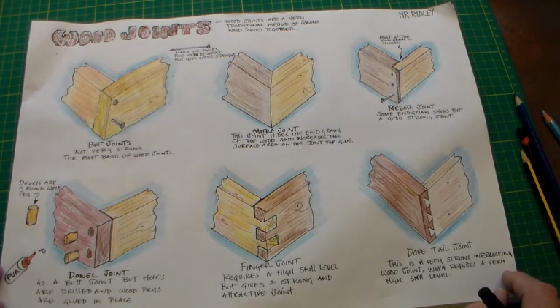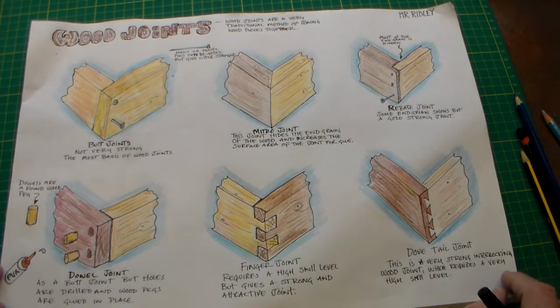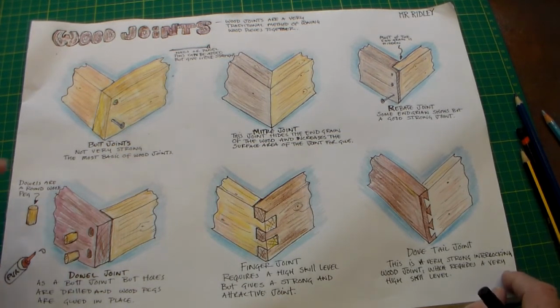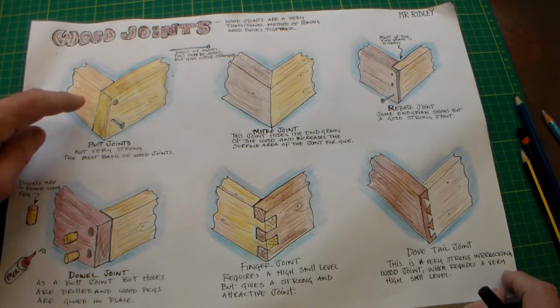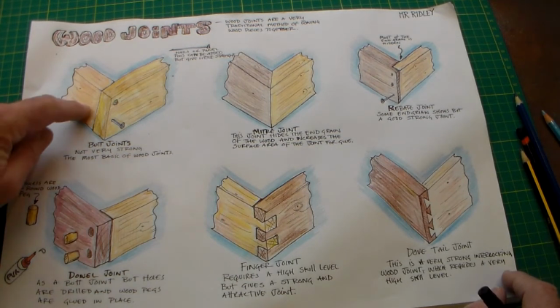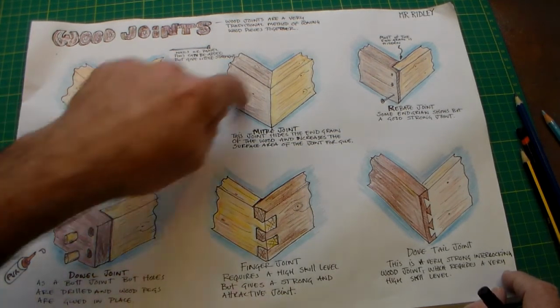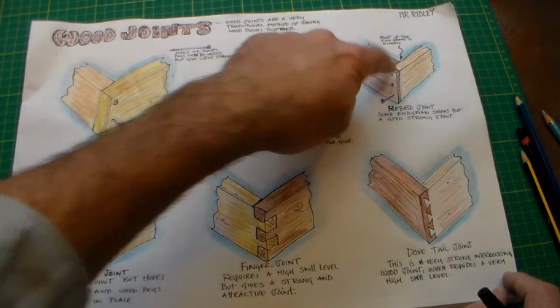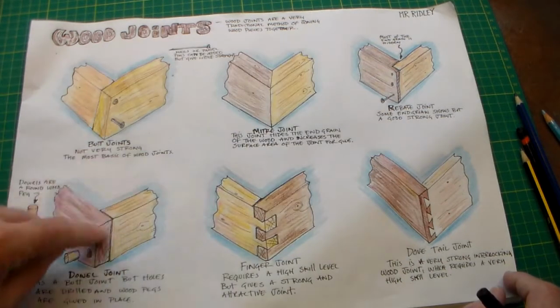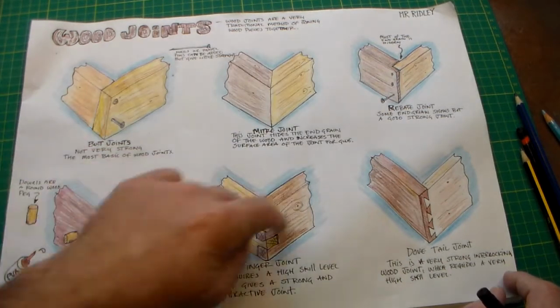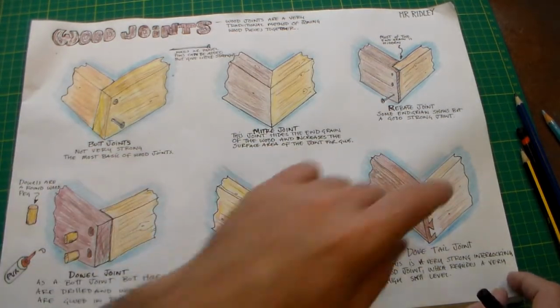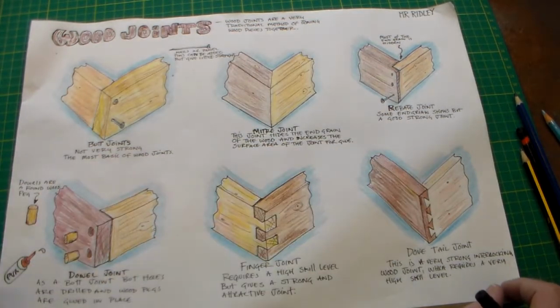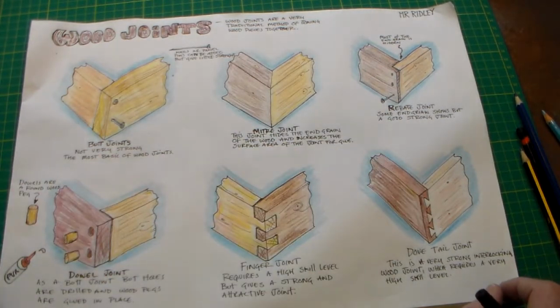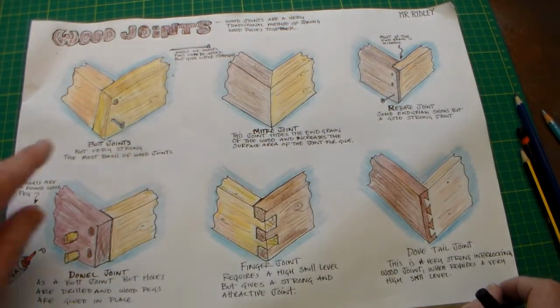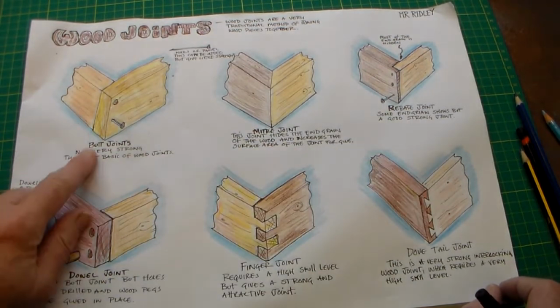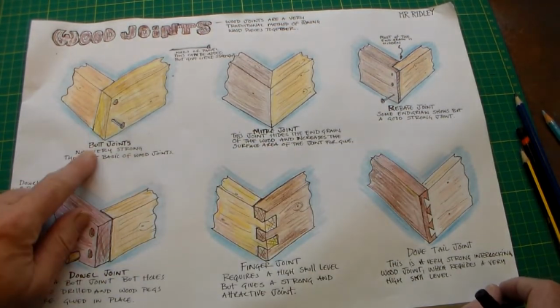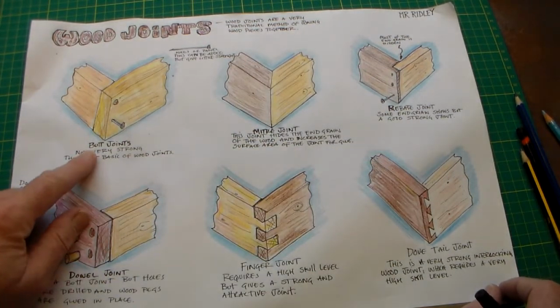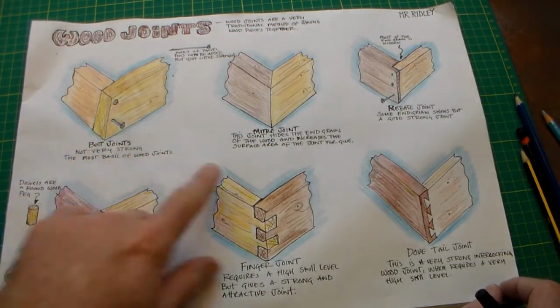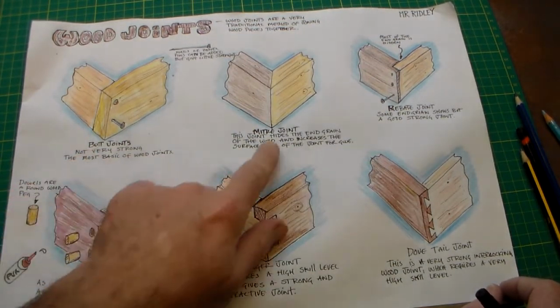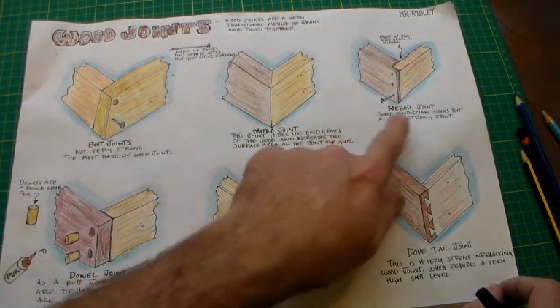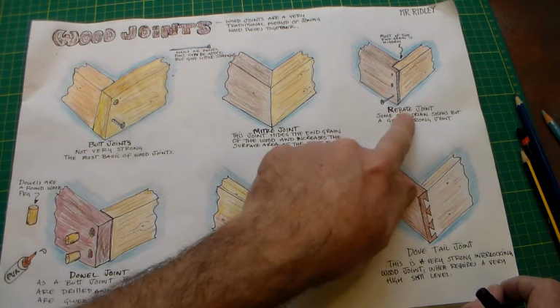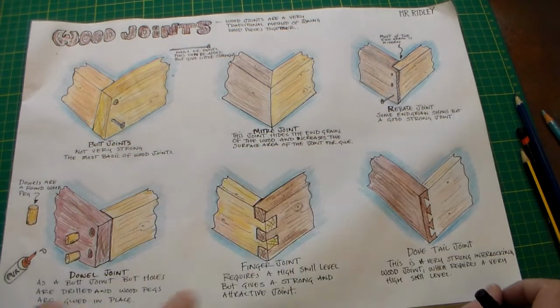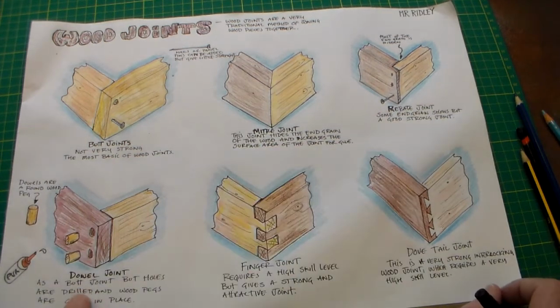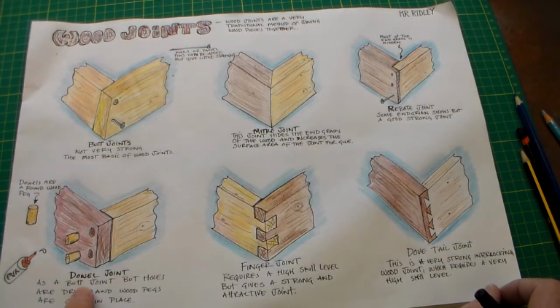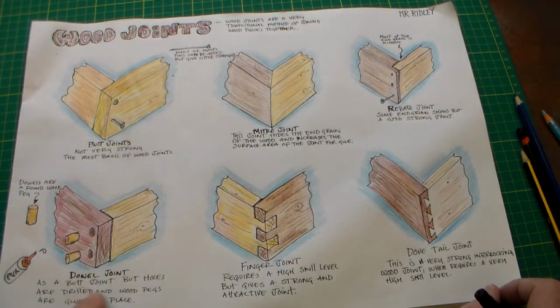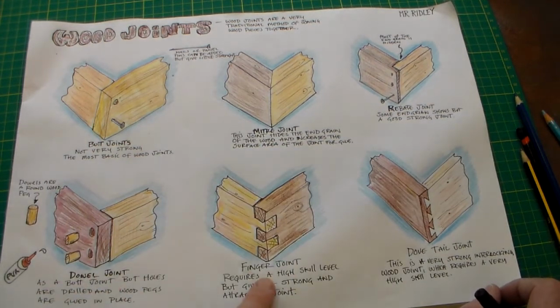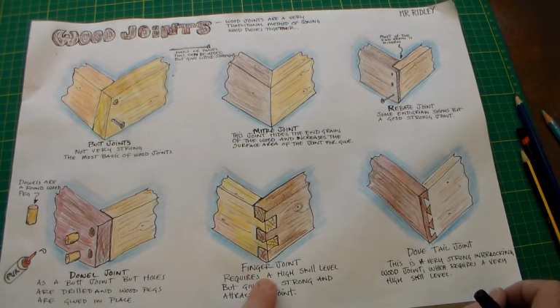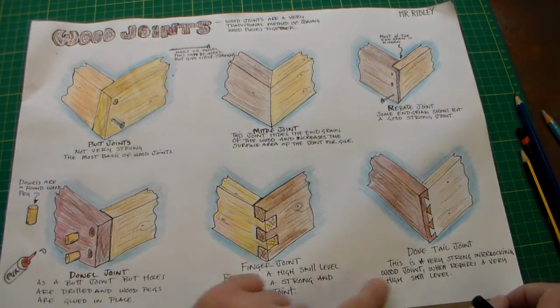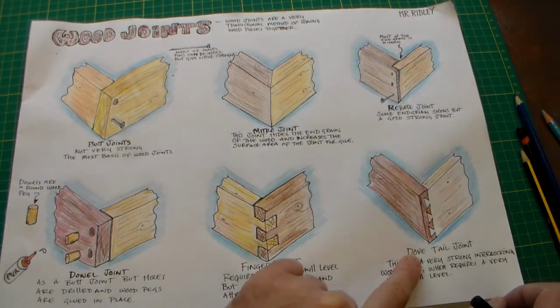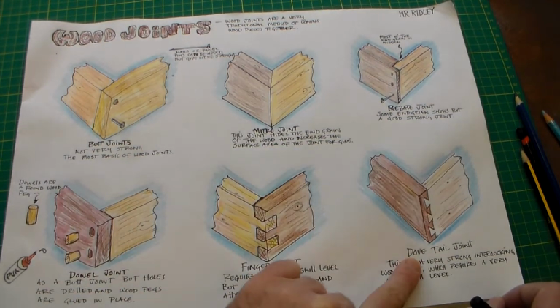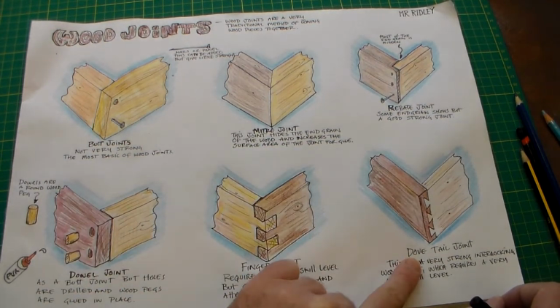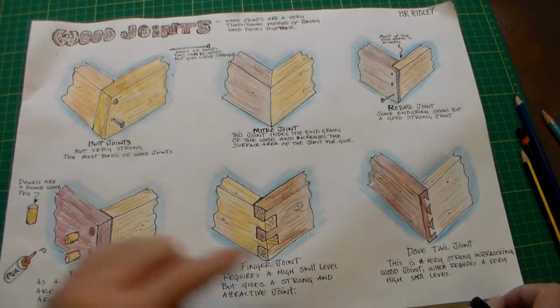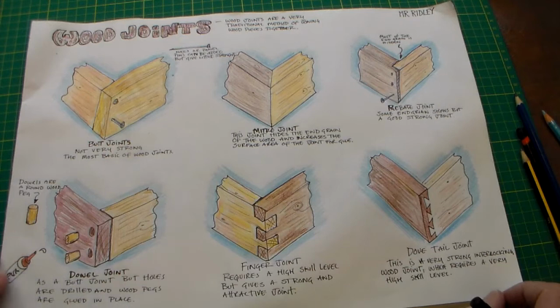On this sheet I've drawn six wood joints. I've shown butt joint, mitre joint, rebate joint, dowel joint, finger joint, and dovetail joint.